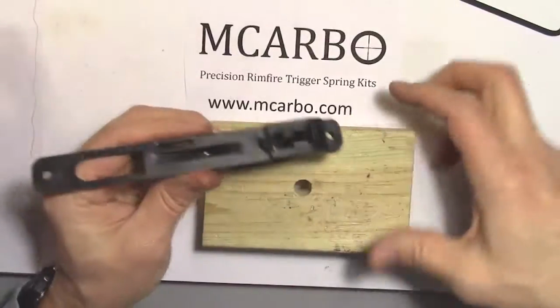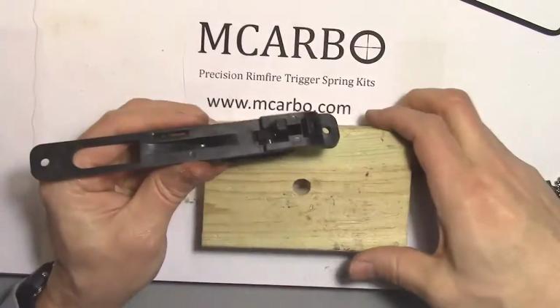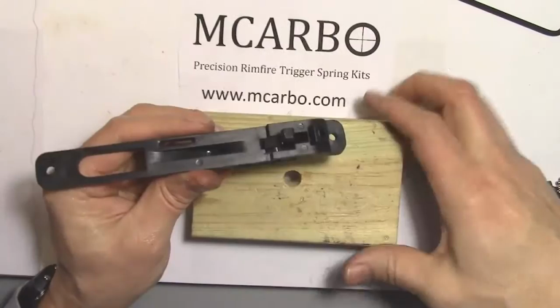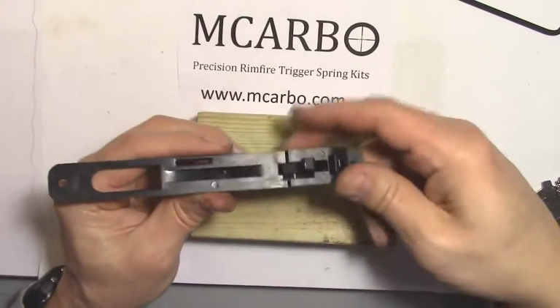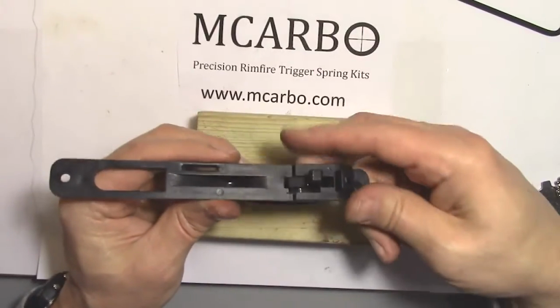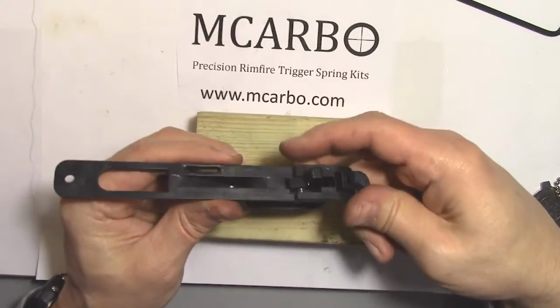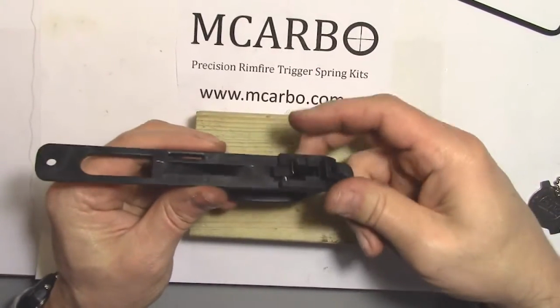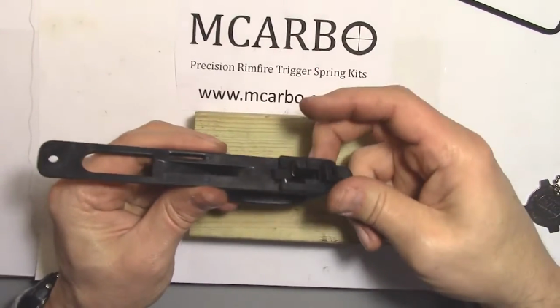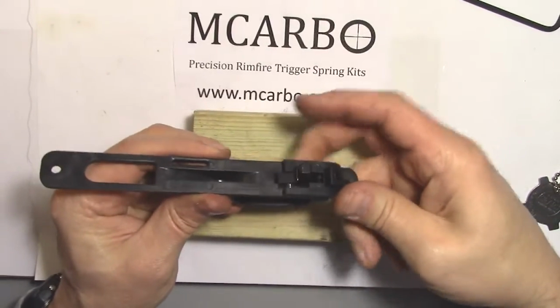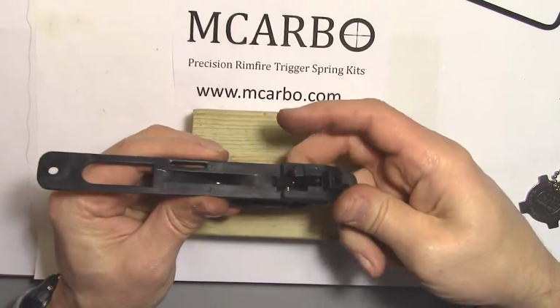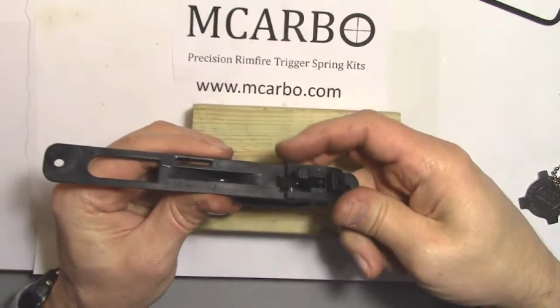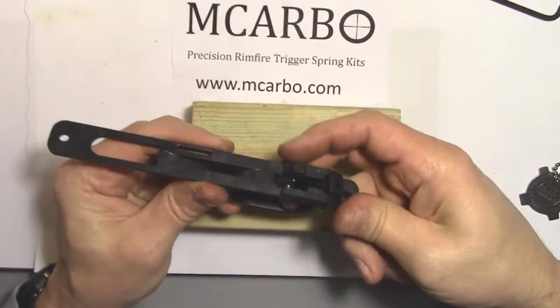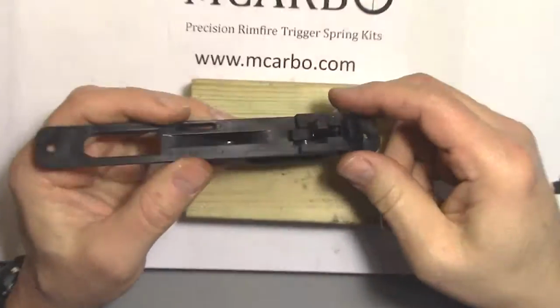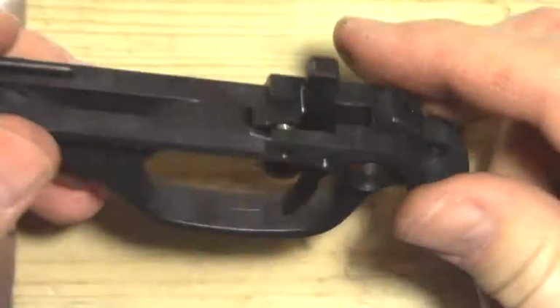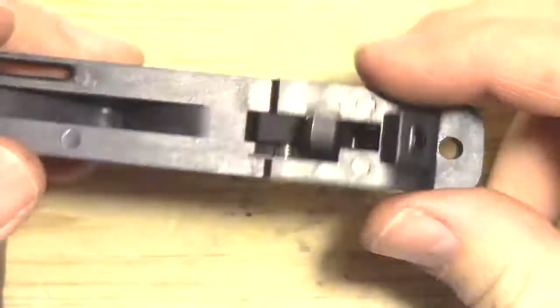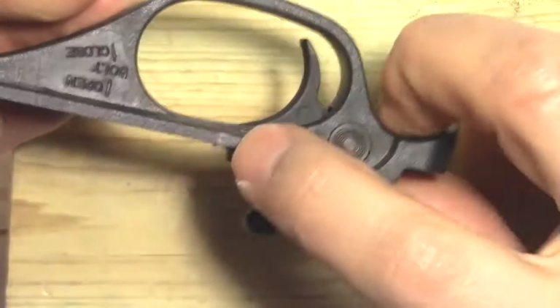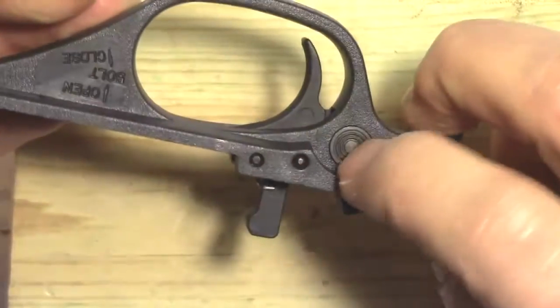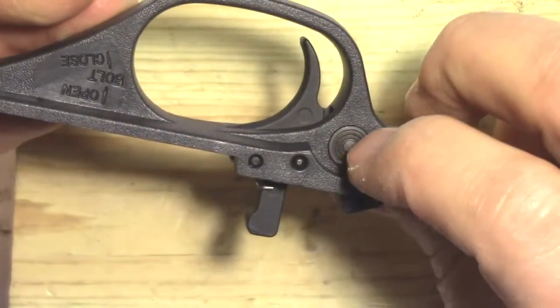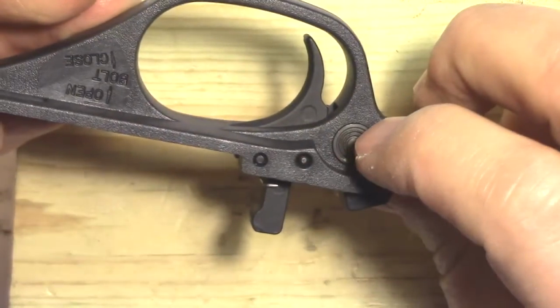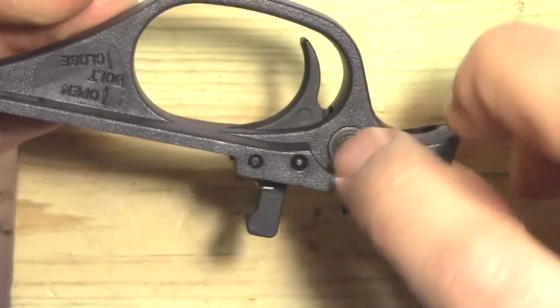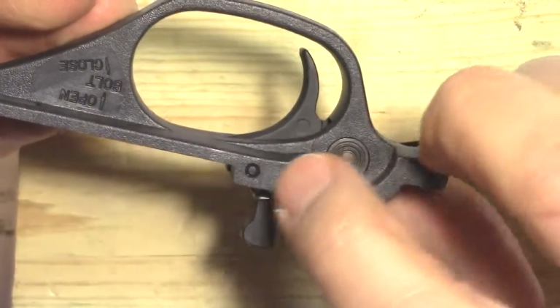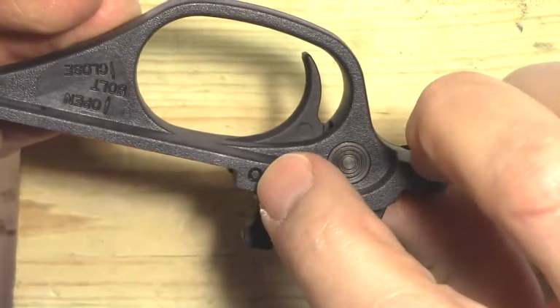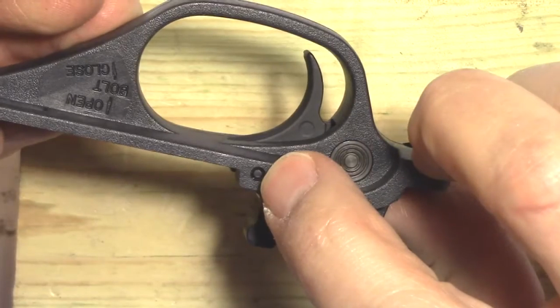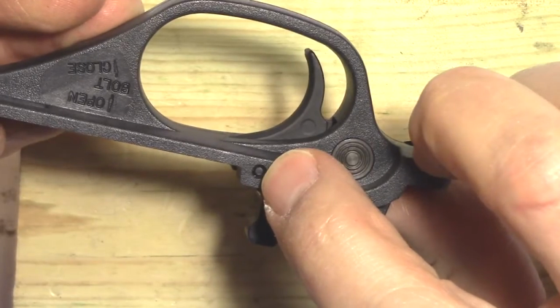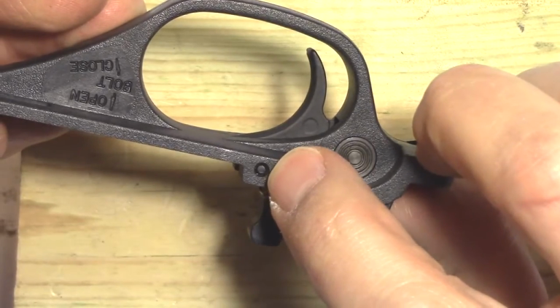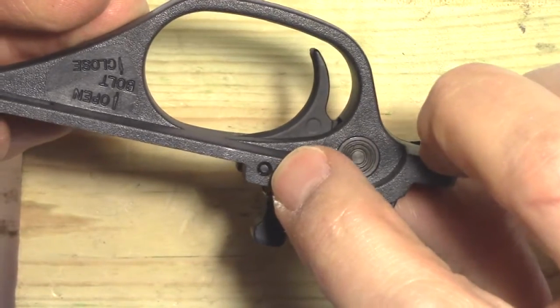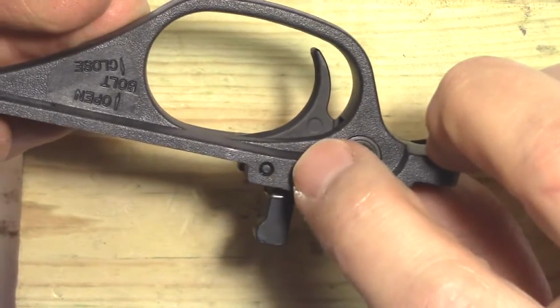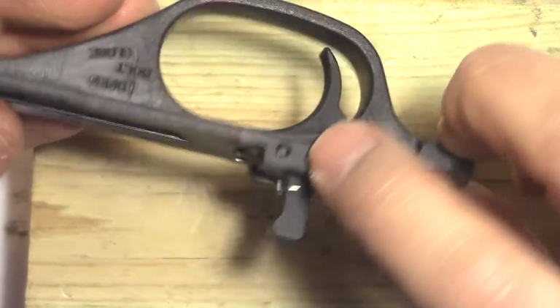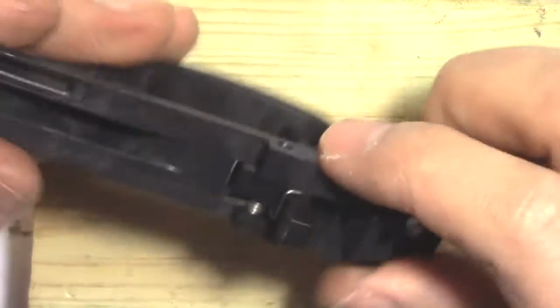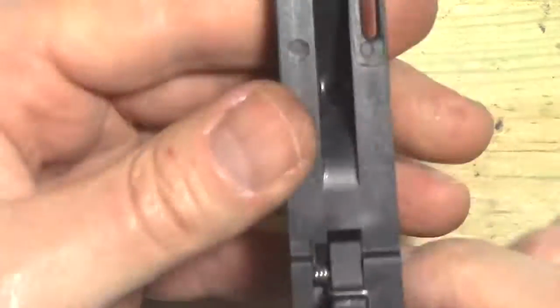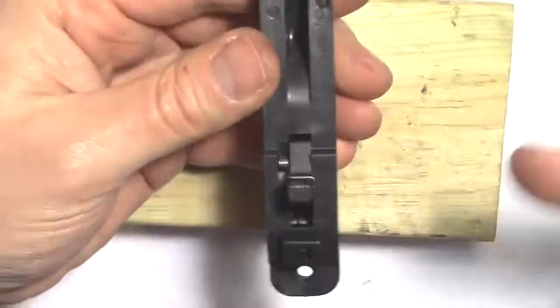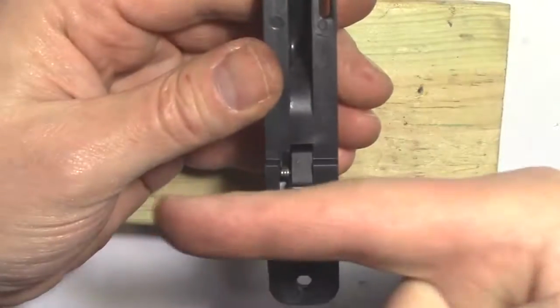This is the trigger return spring. It's stiffer, so we'll replace it. We'll only remove the forward pin right to left, towards the red safety button.